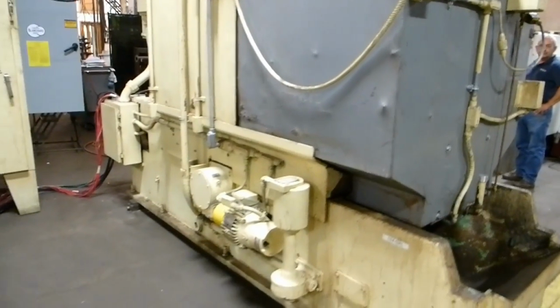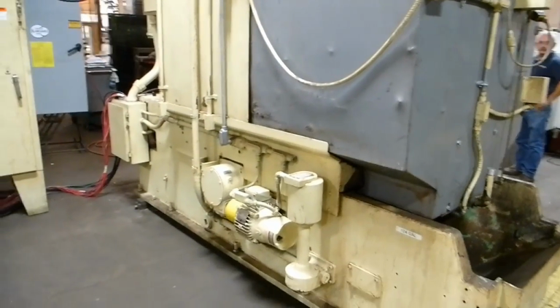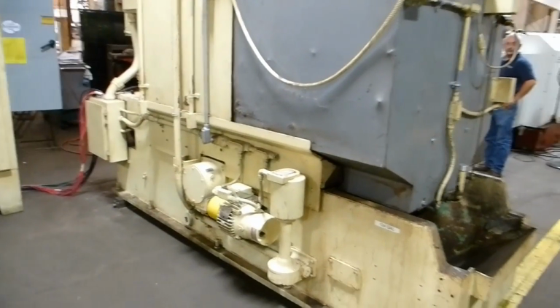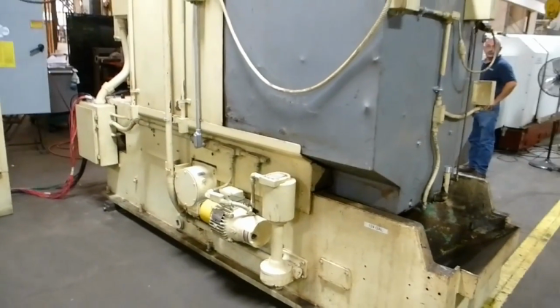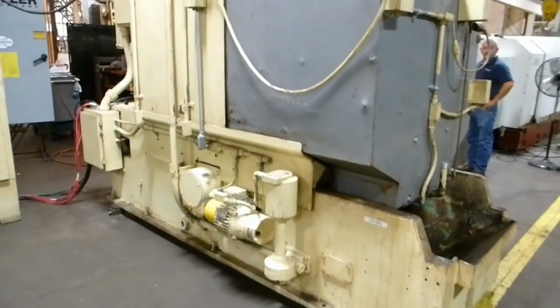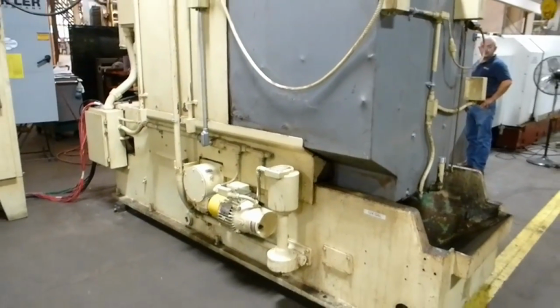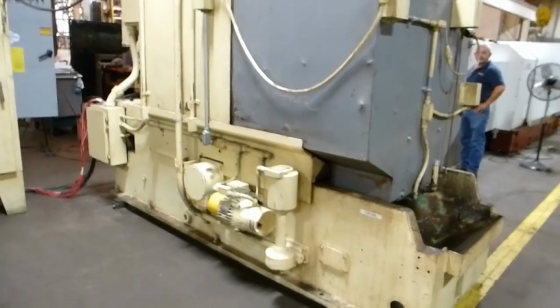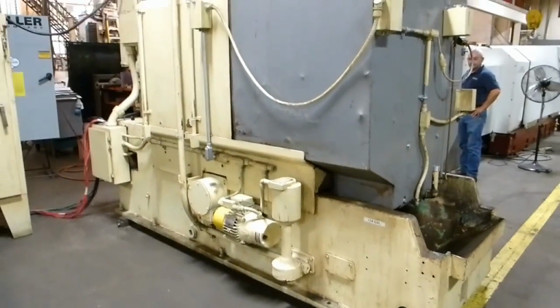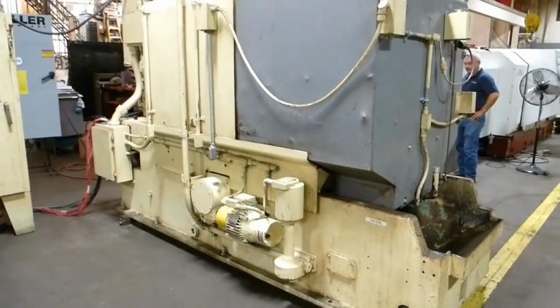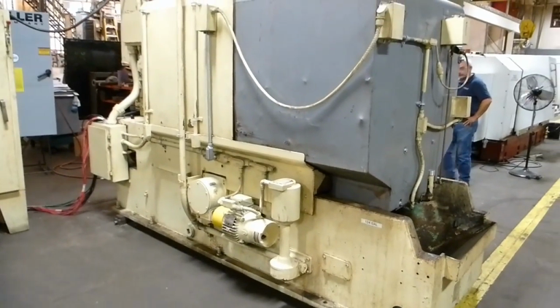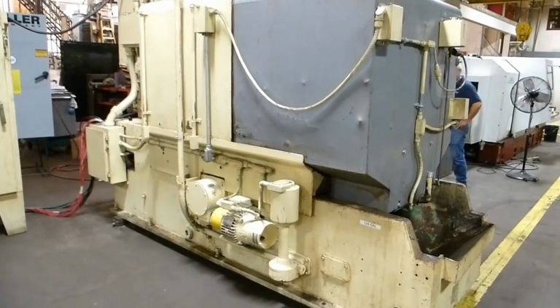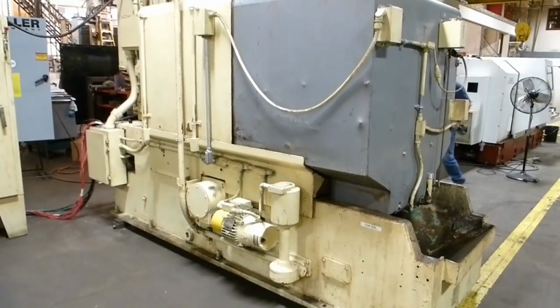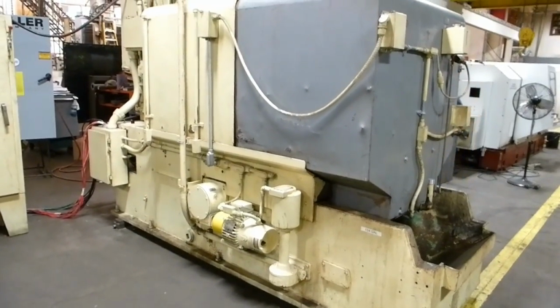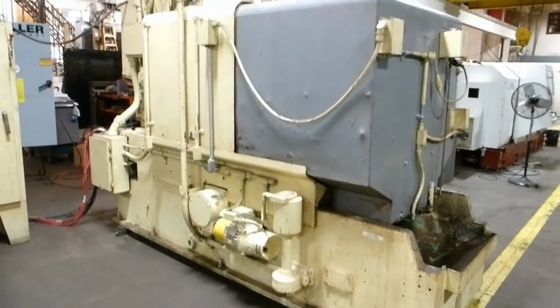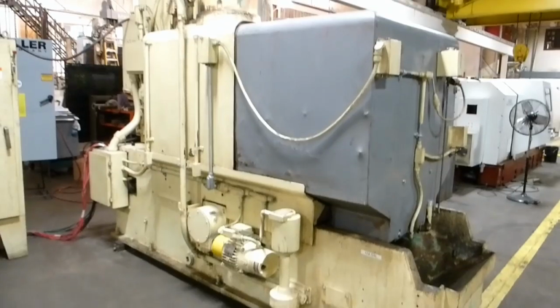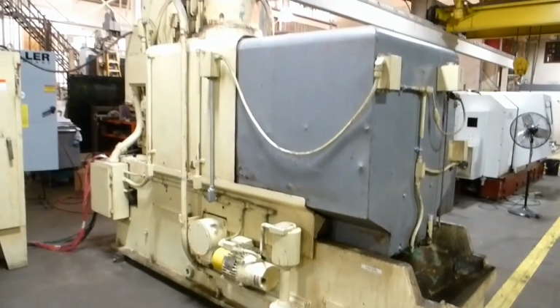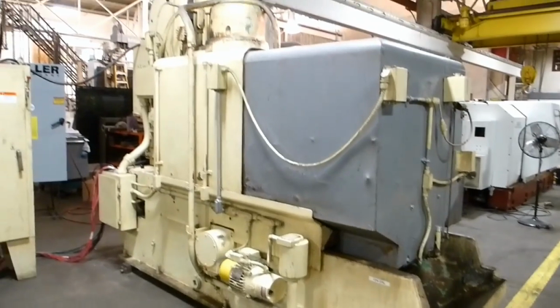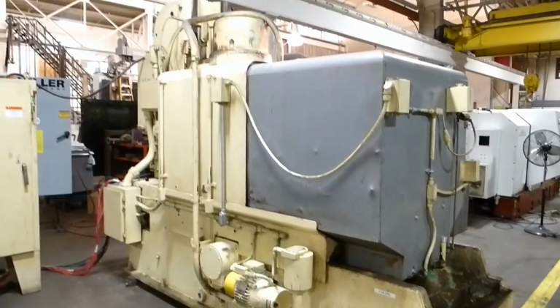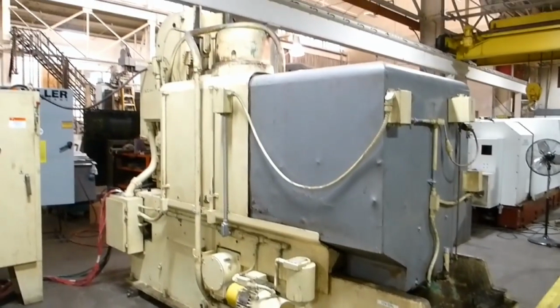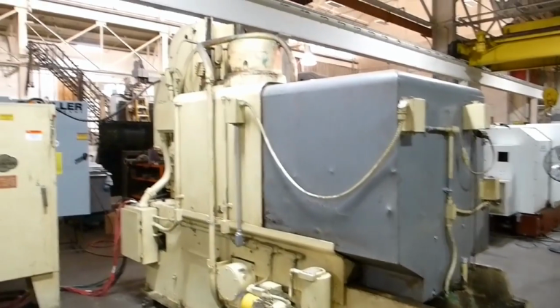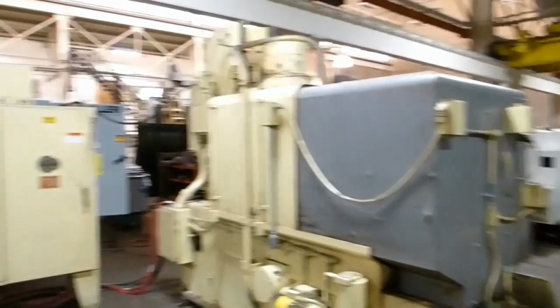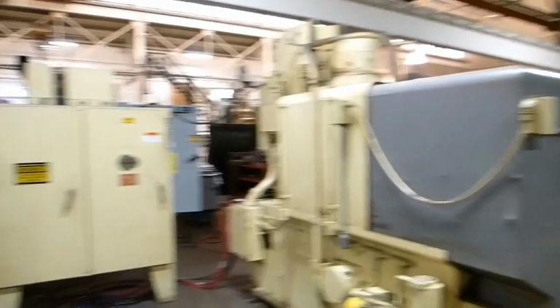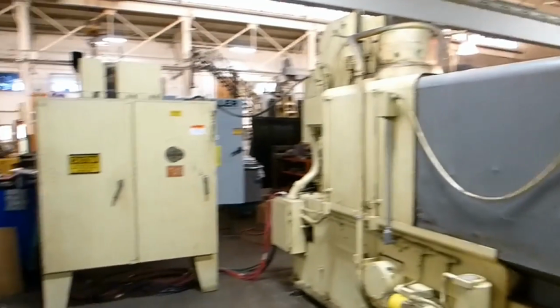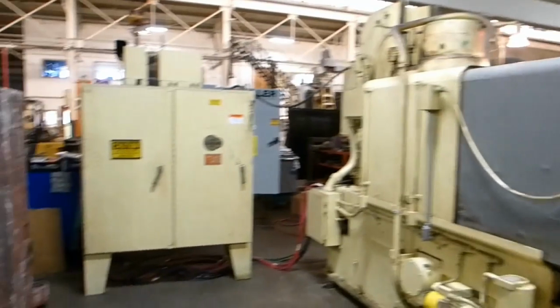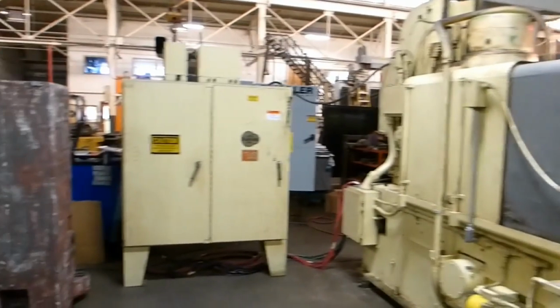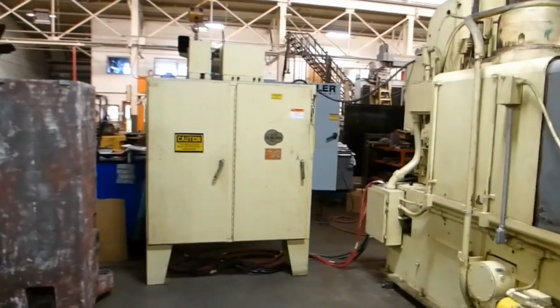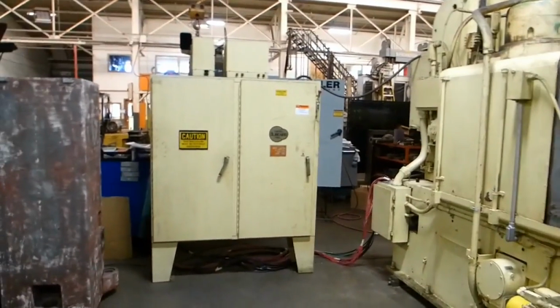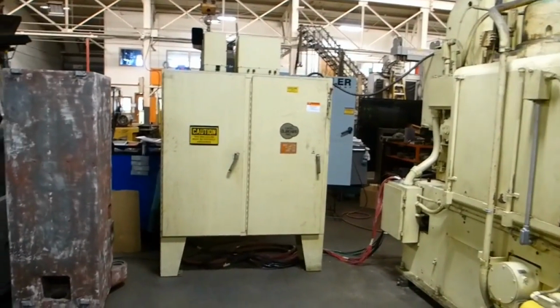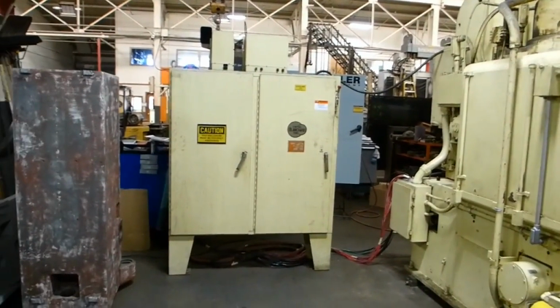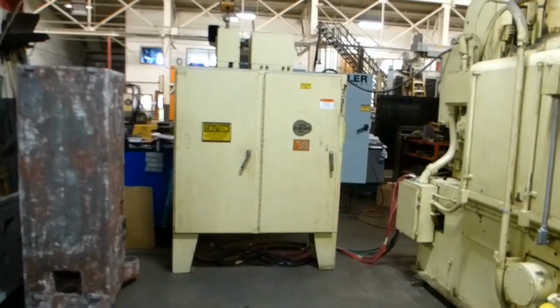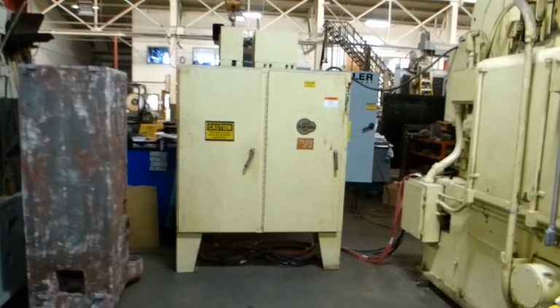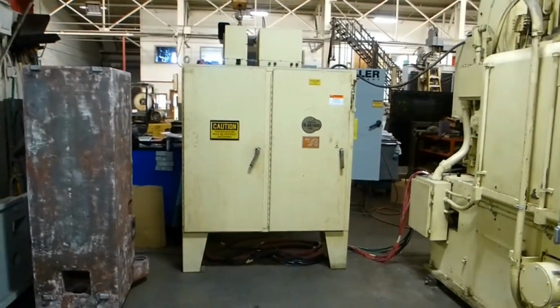This is a shot of the back side of the machine. It has a standalone control cabinet.